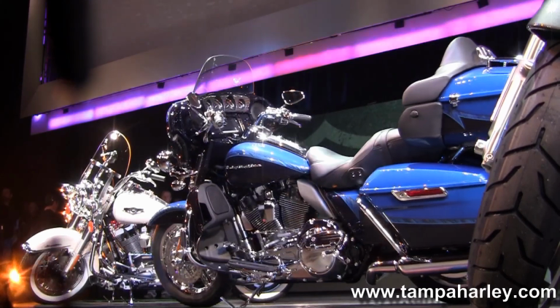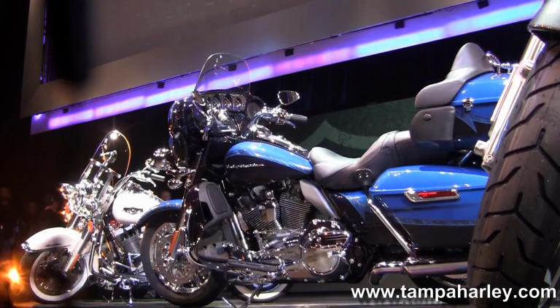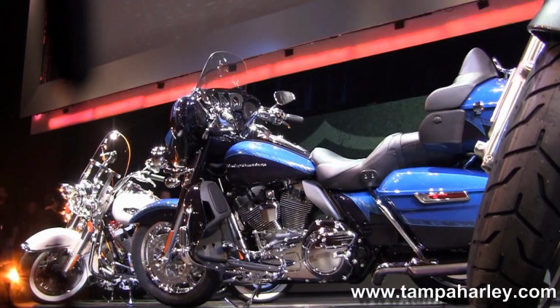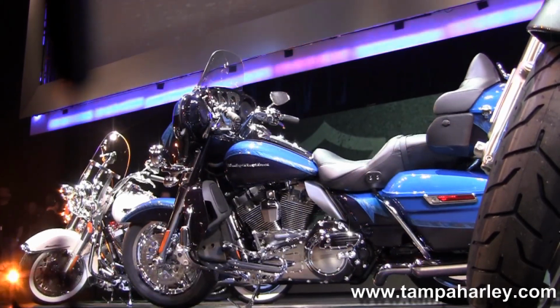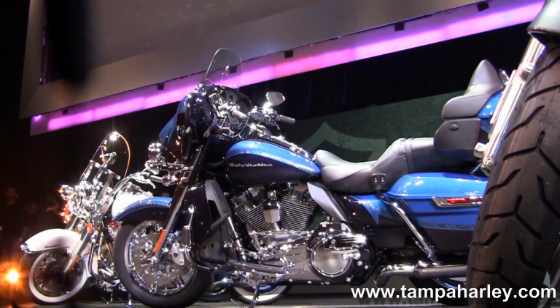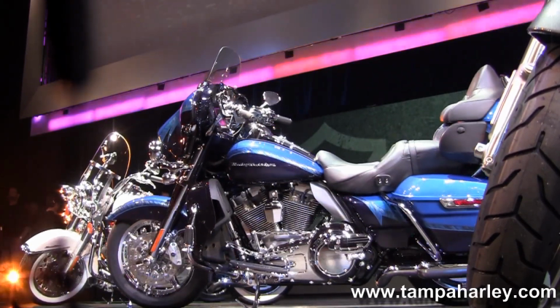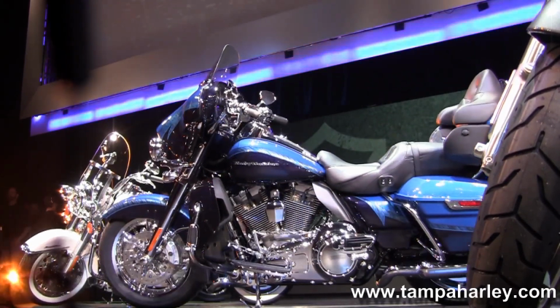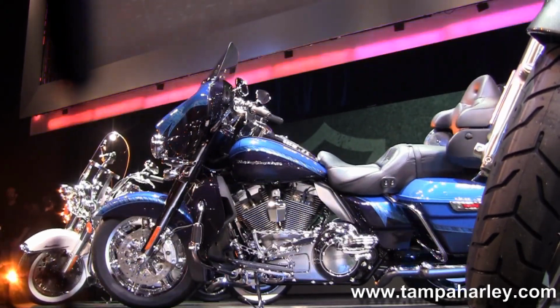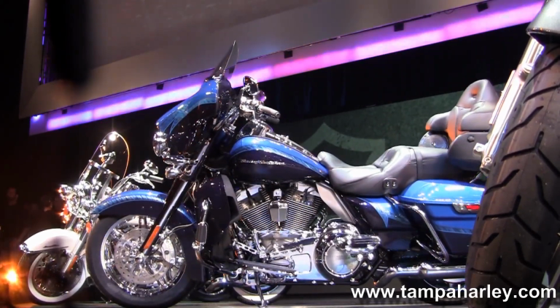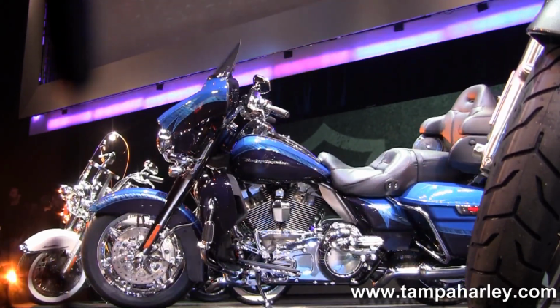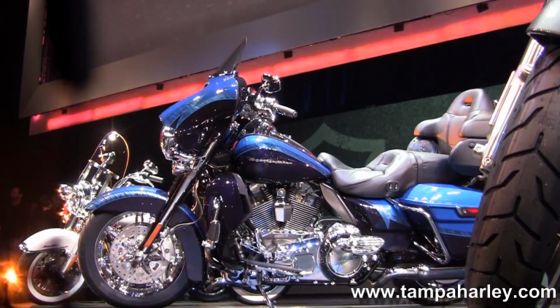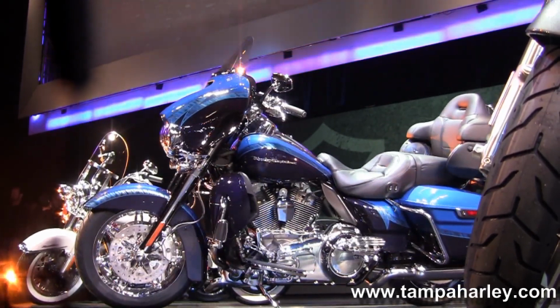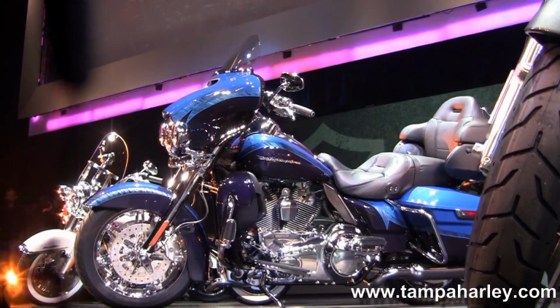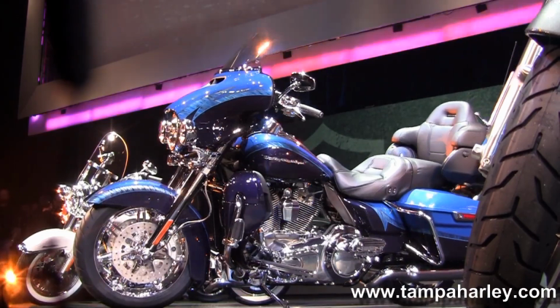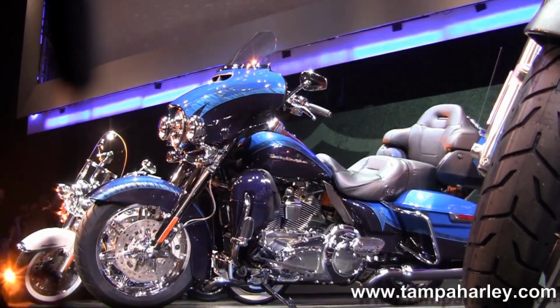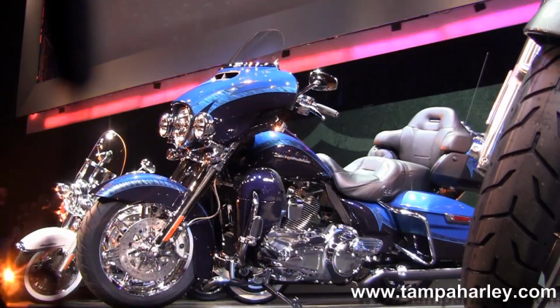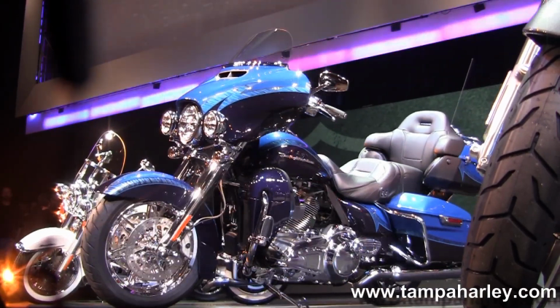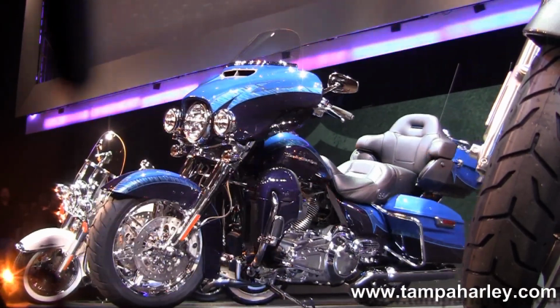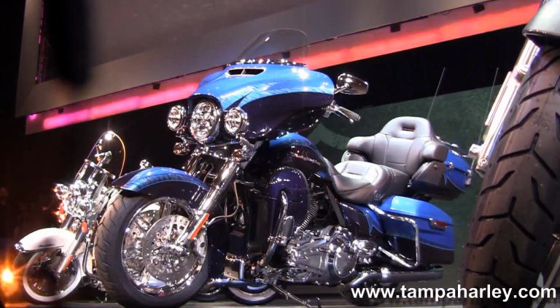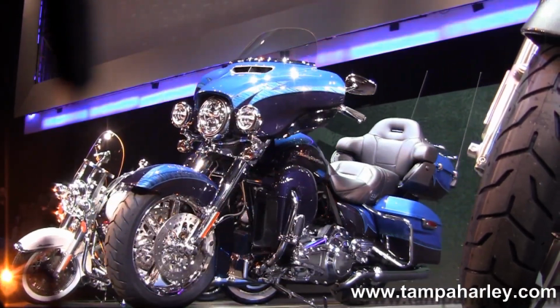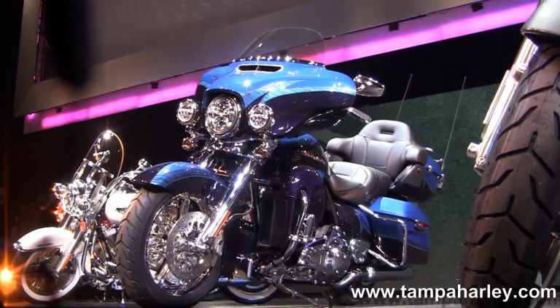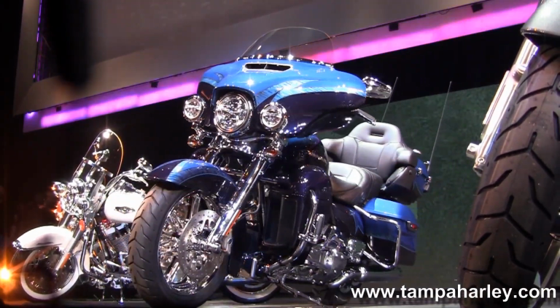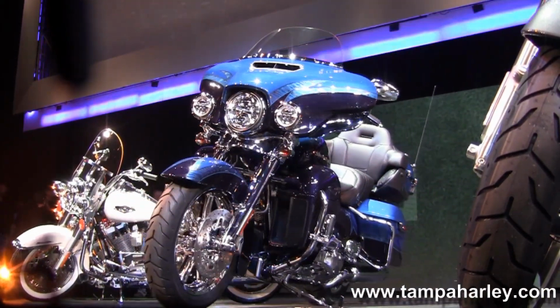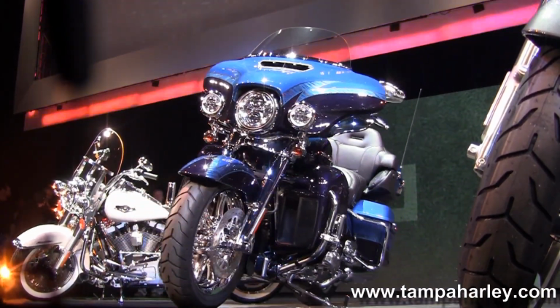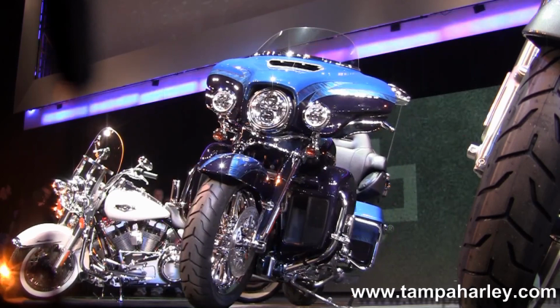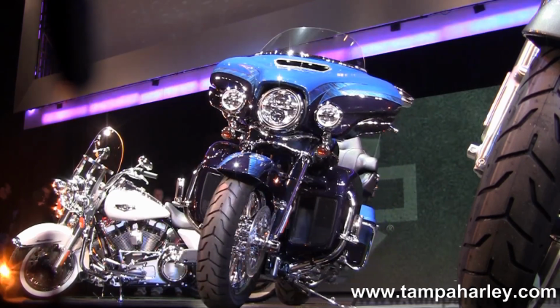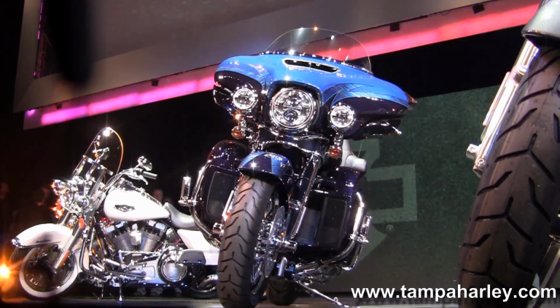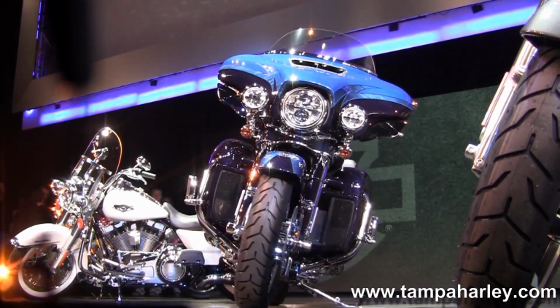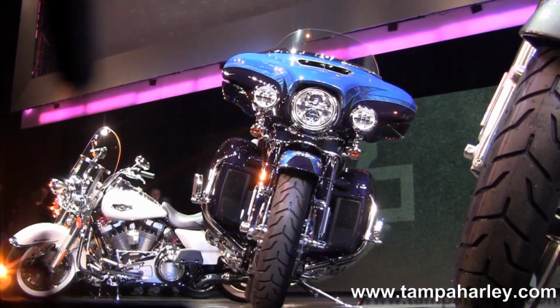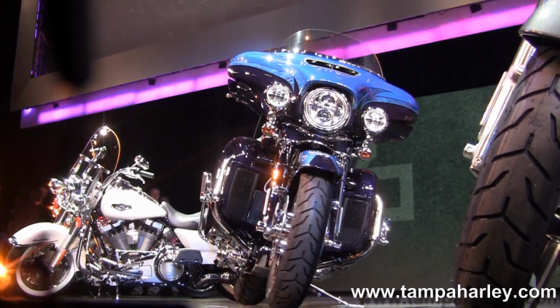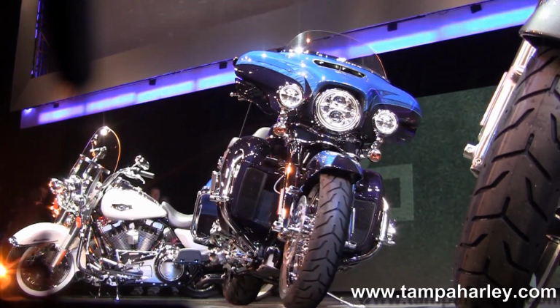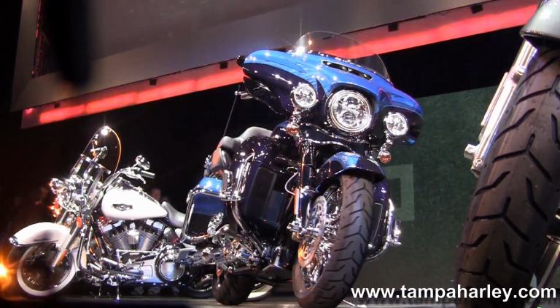Redesigned batwing fairing out front, redesigned and enlarged saddlebags and tour pack with LED lights. And new up front in the dash, we have the infotainment instrument package, including voice recognition telephone, GPS and music system.